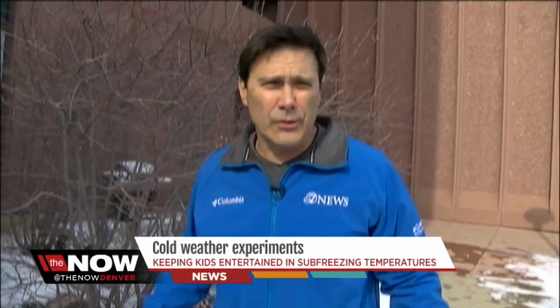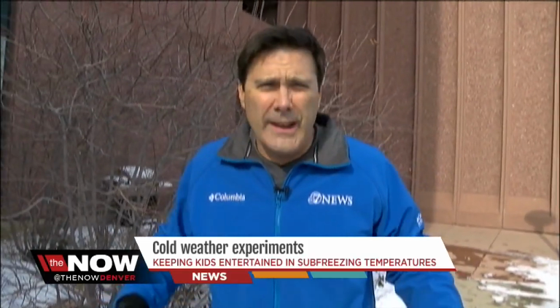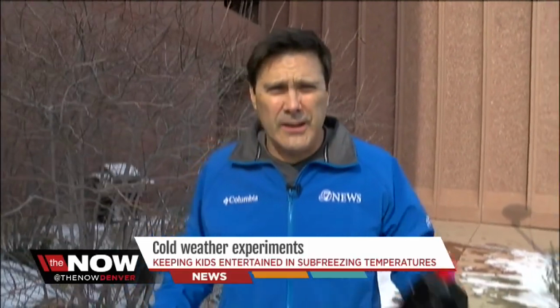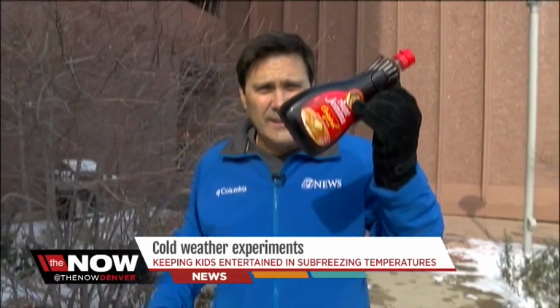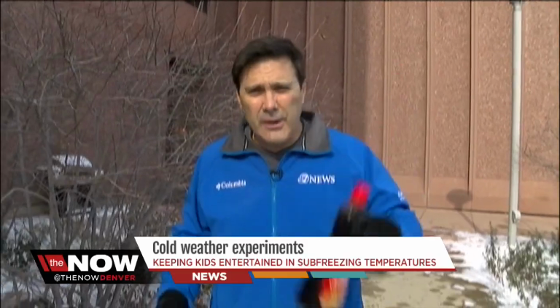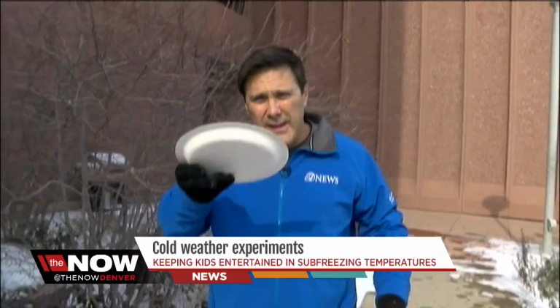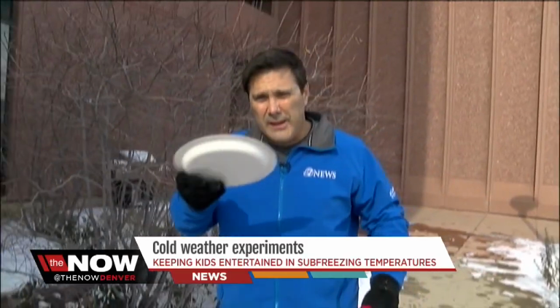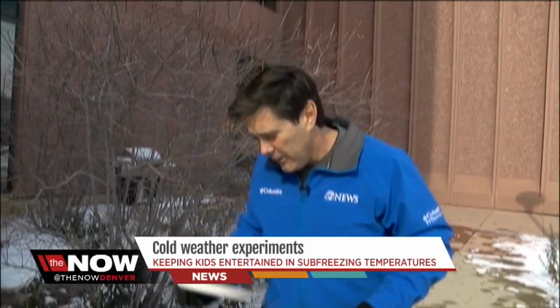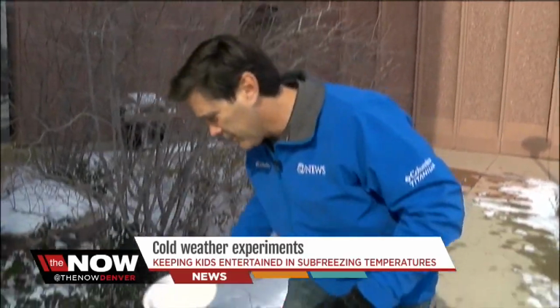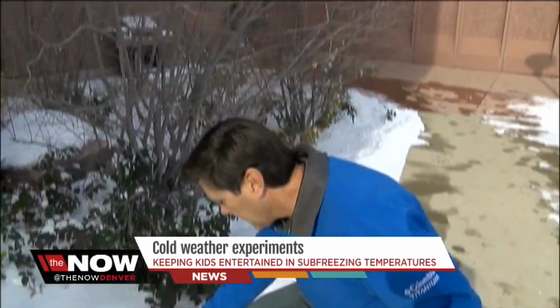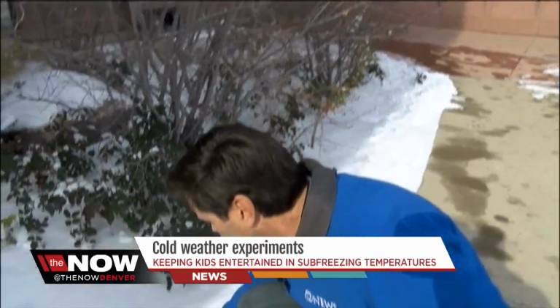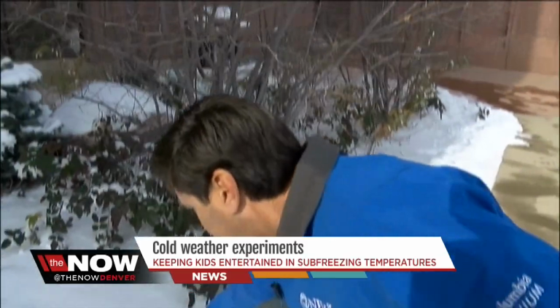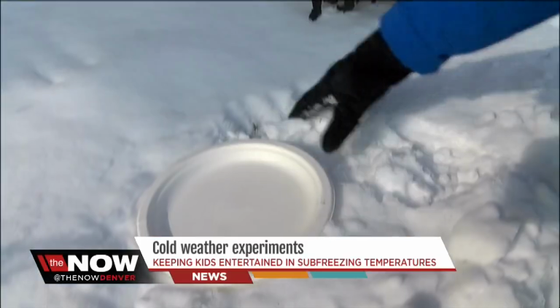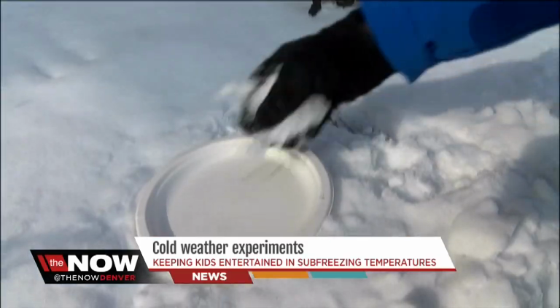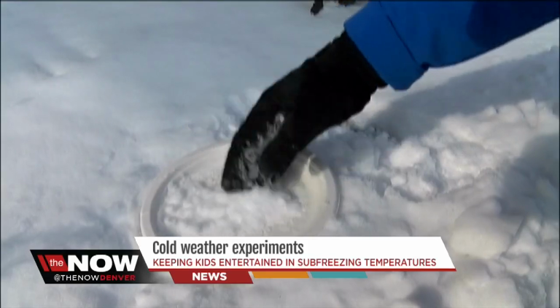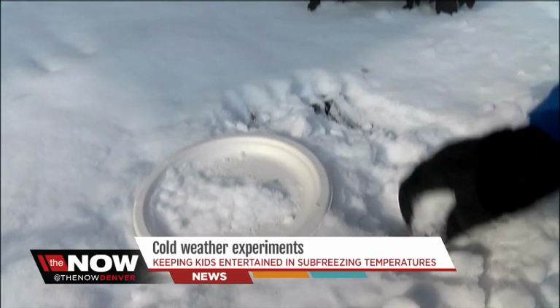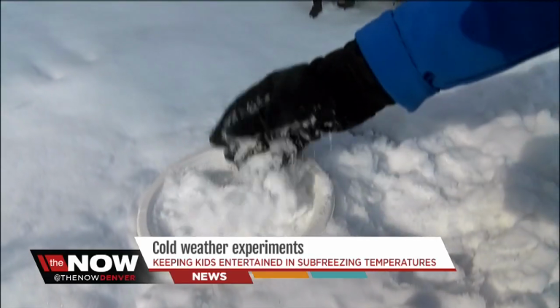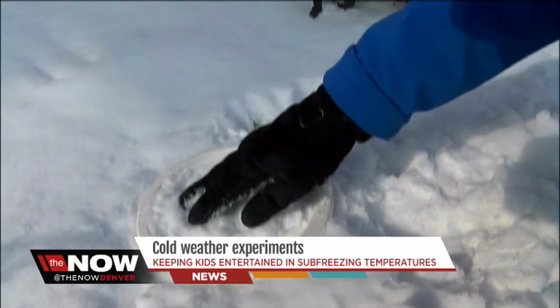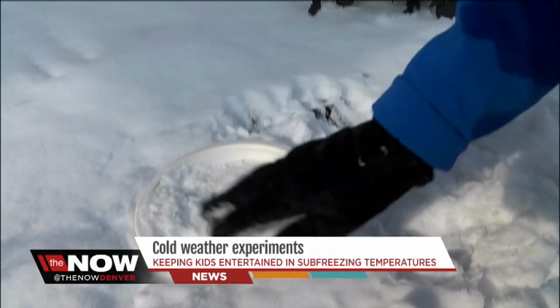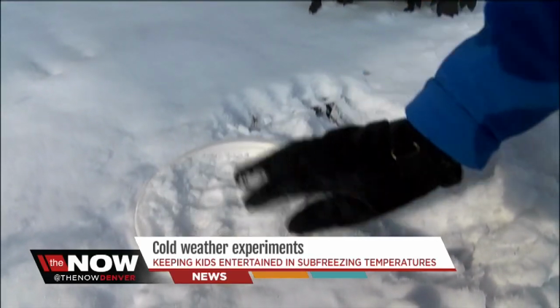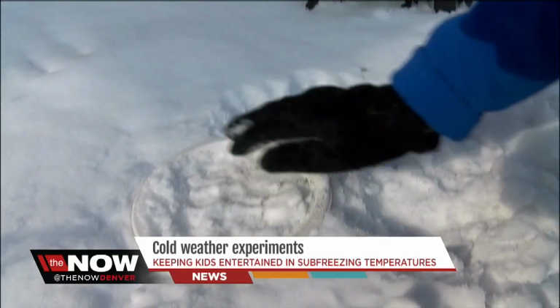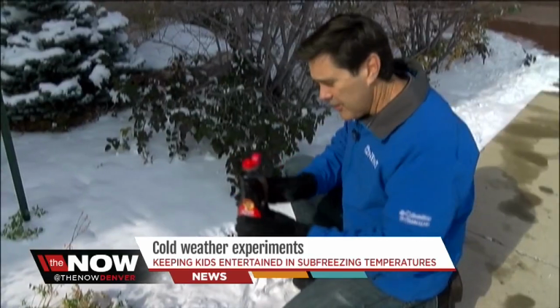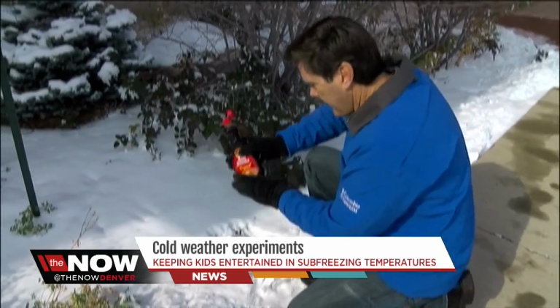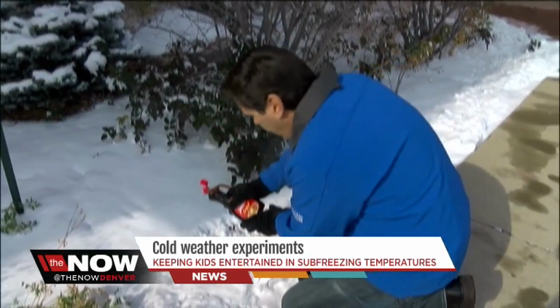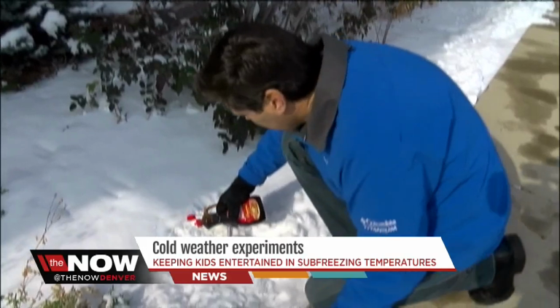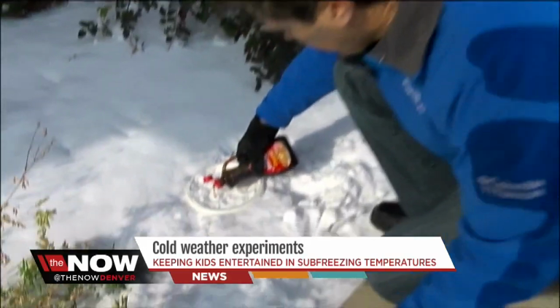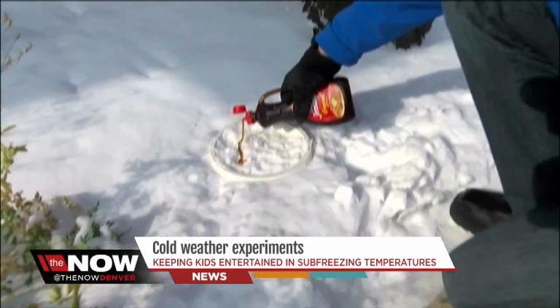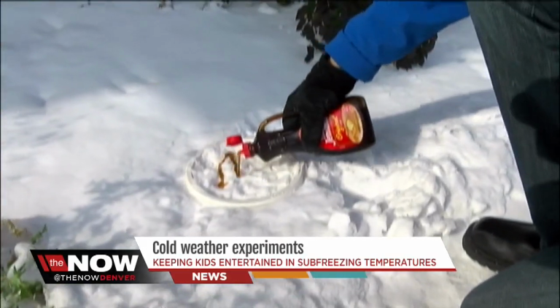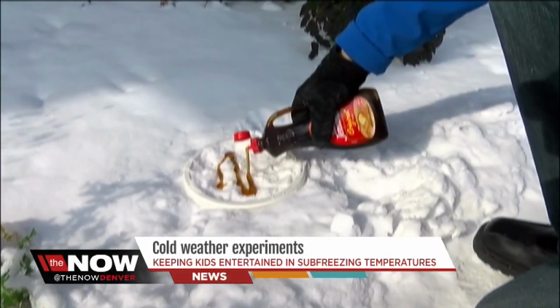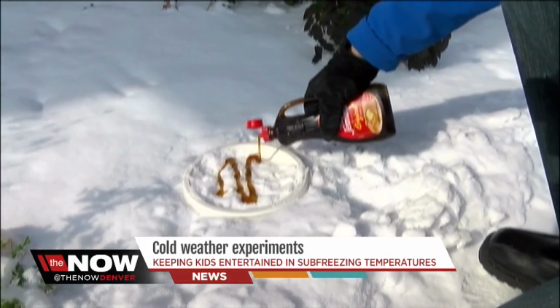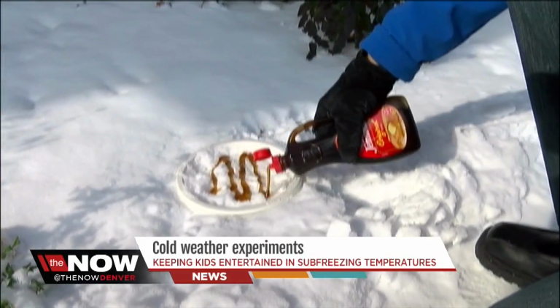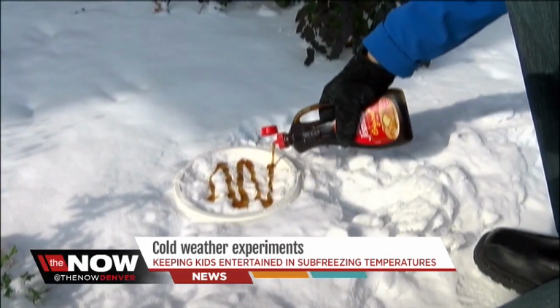Just use what you already have in your kitchen, like some syrup and a plate. What you do is get some fresh snow onto the plate, spread it around, take the syrup and just pour it on top of the snow and then let it freeze for a while.